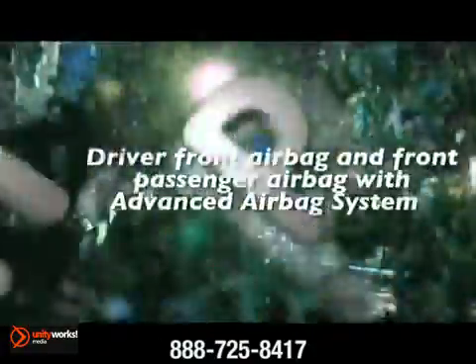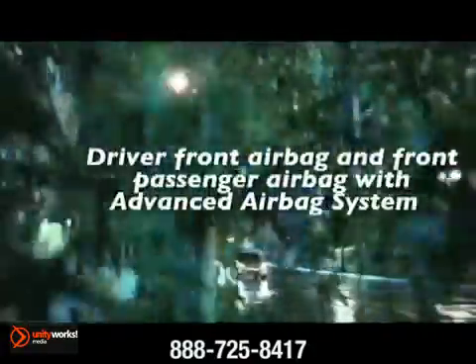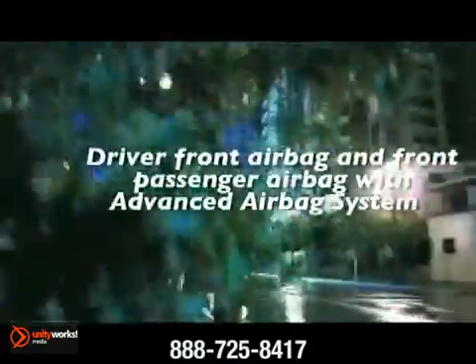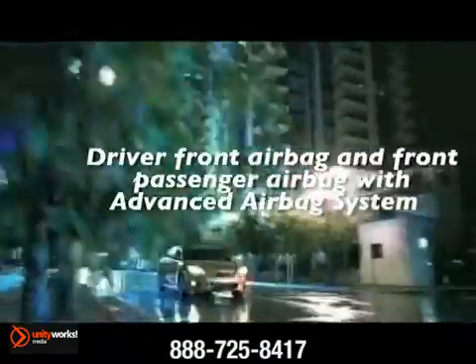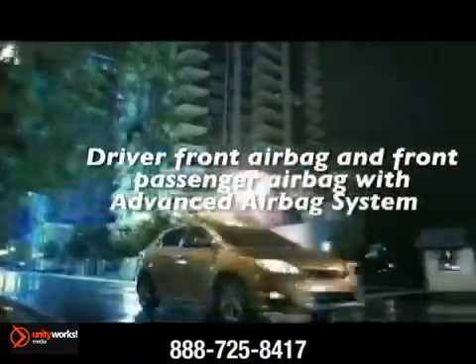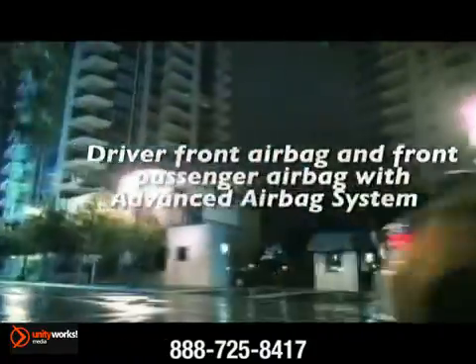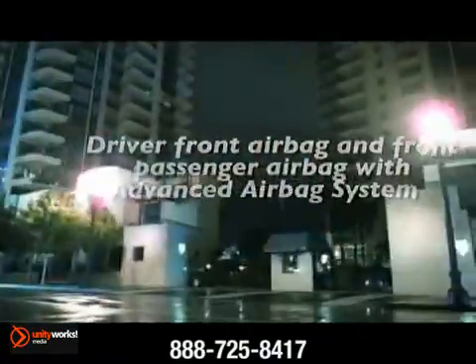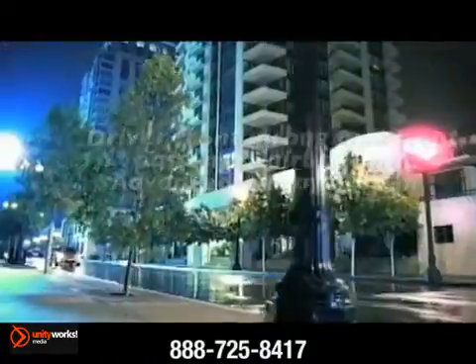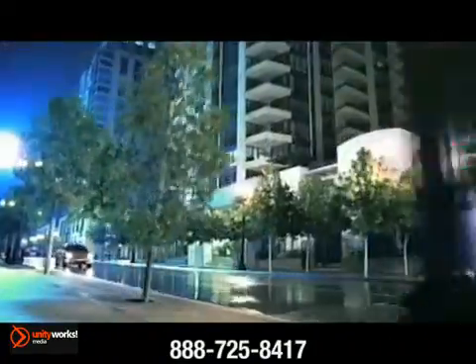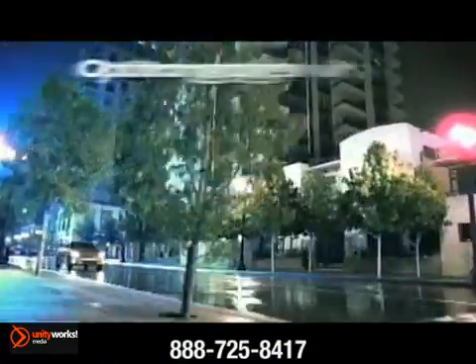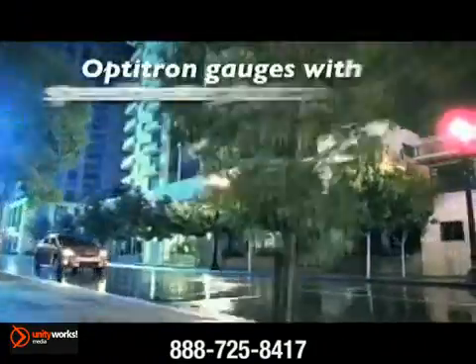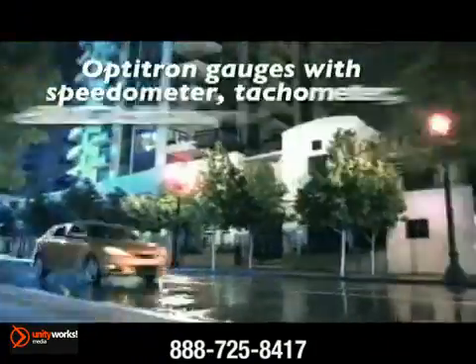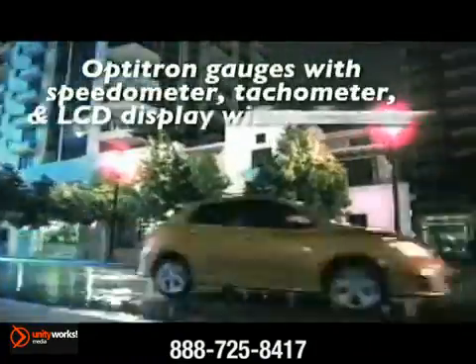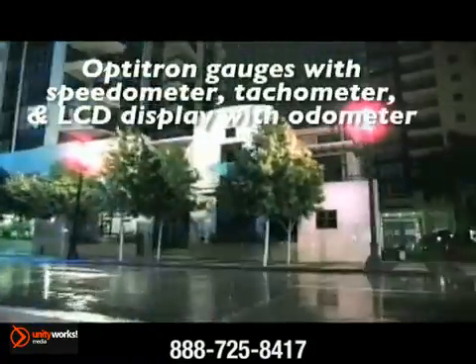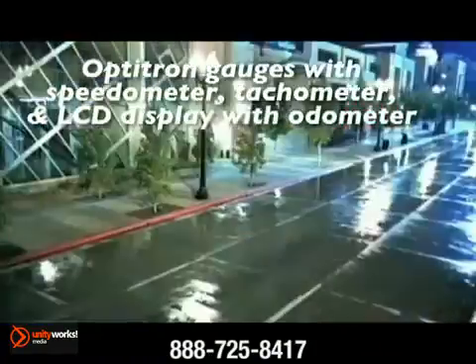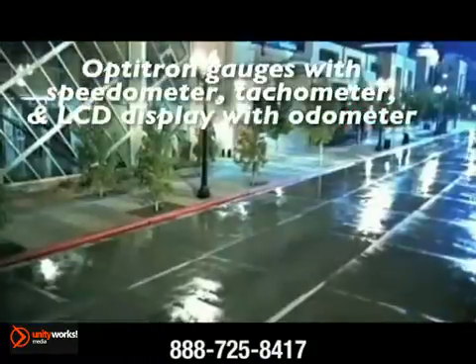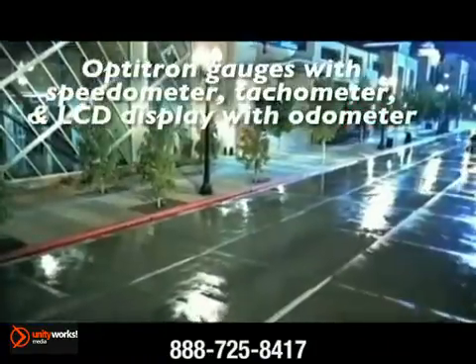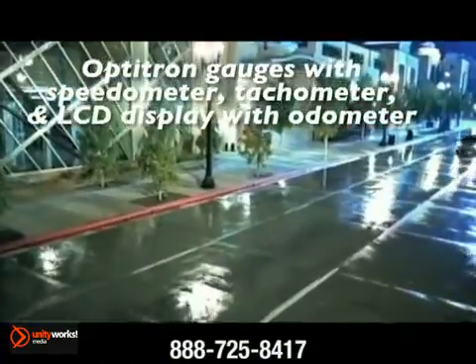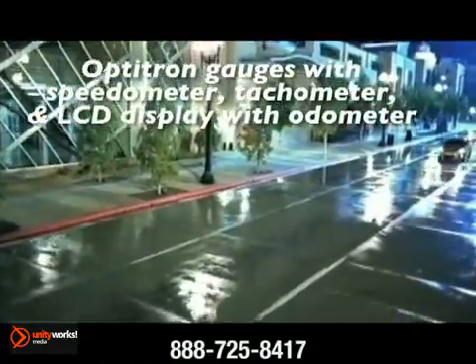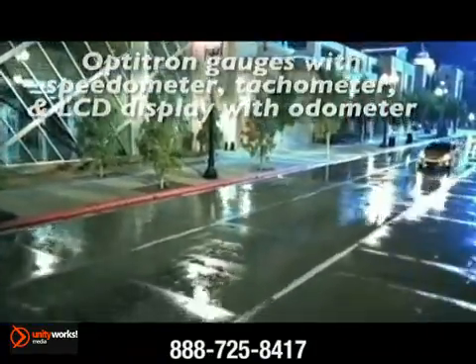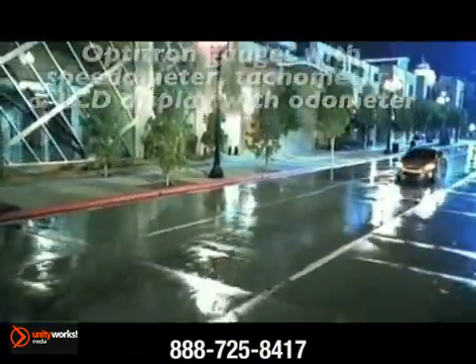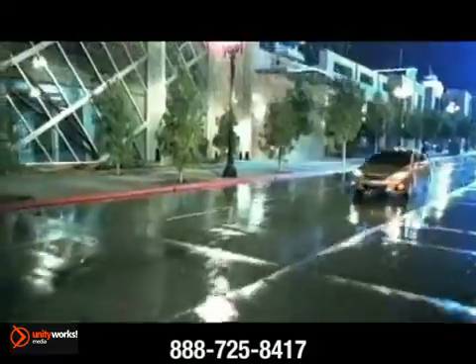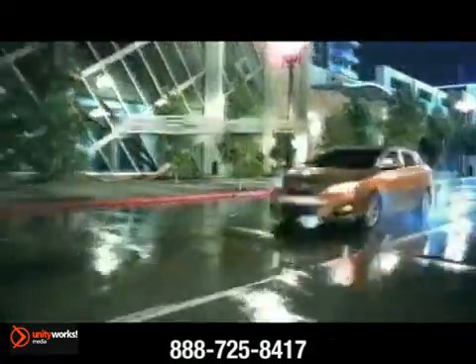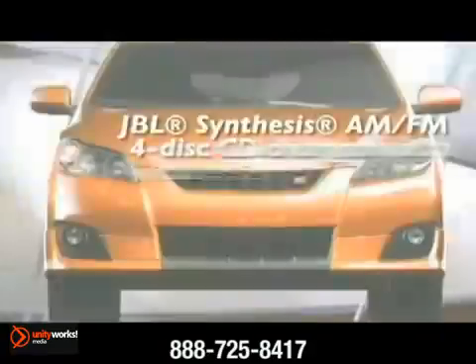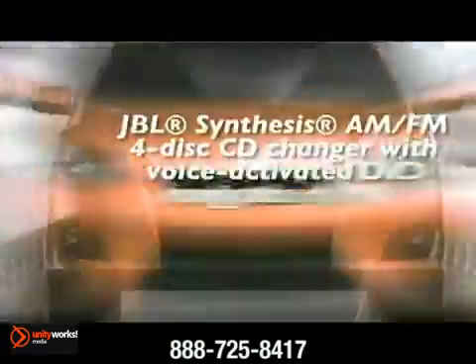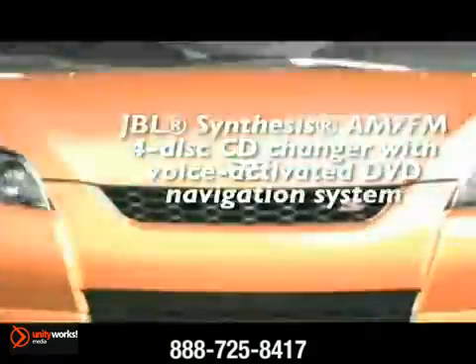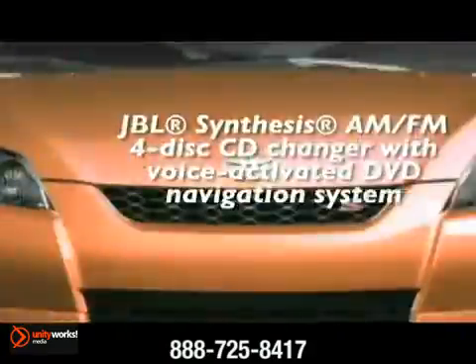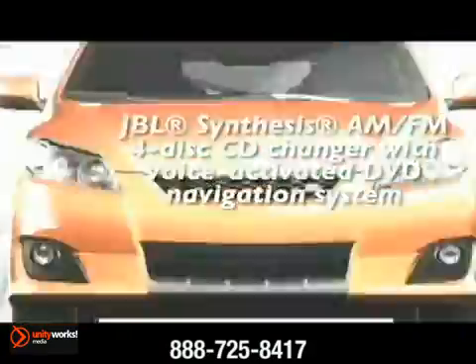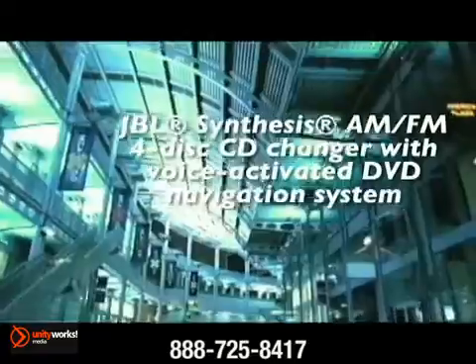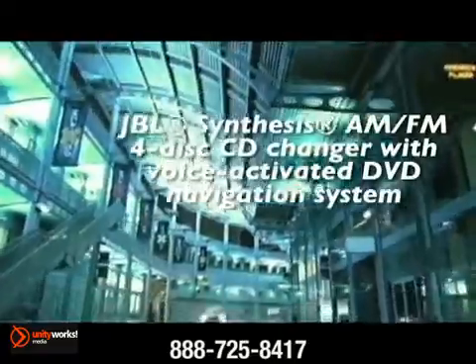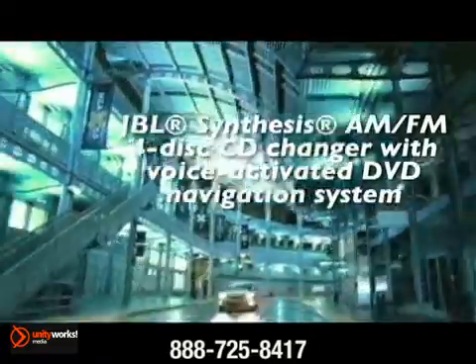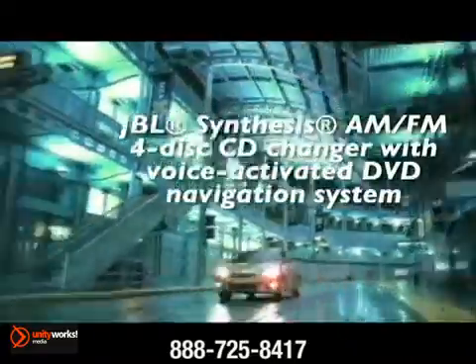The available vehicle stability control system with brake assist combines with traction control and anti-lock brakes to help reduce excessive tire slipping due to sudden changes in road surface.